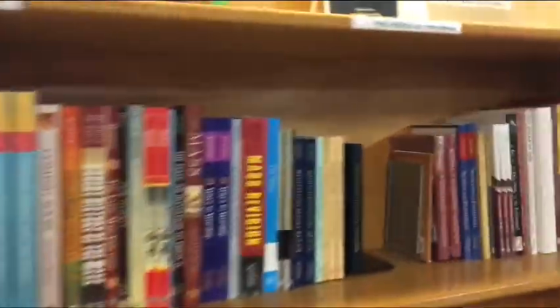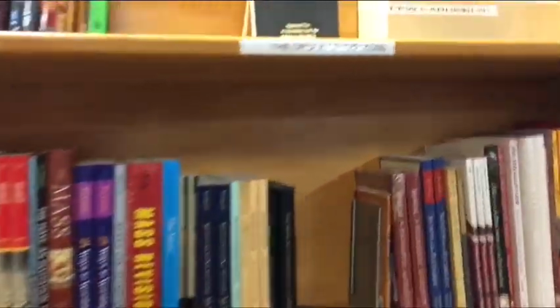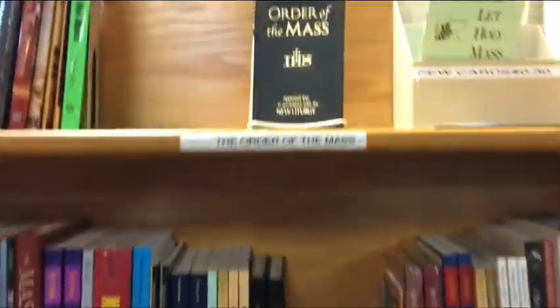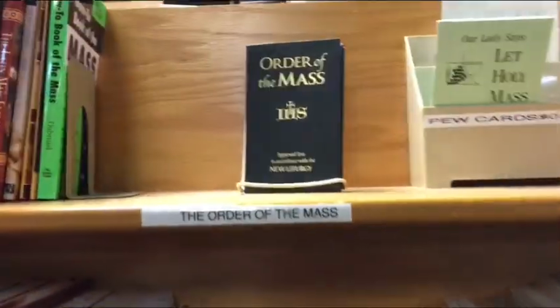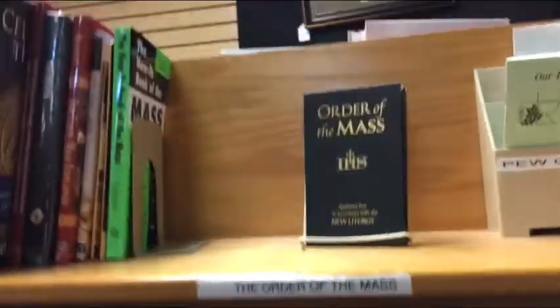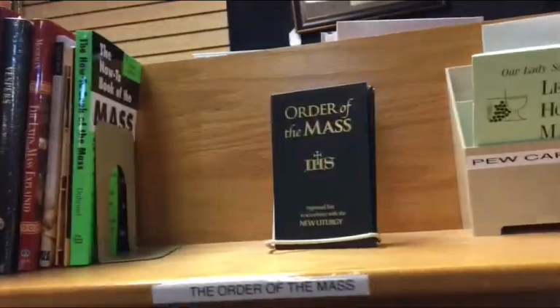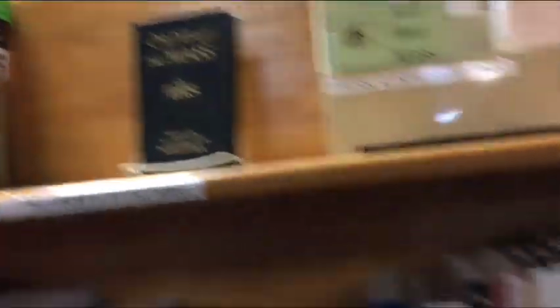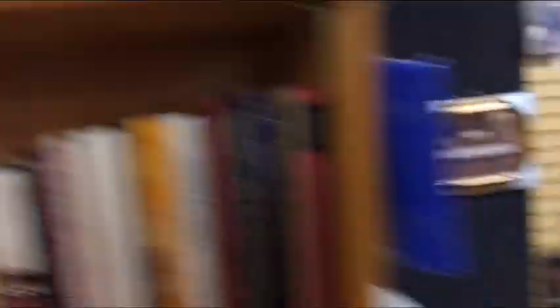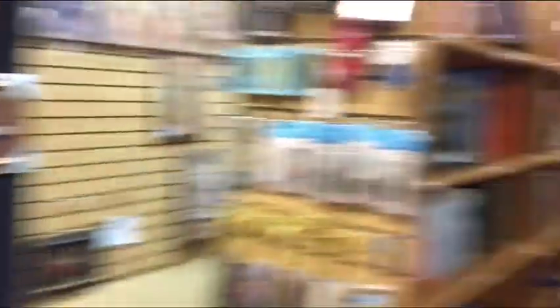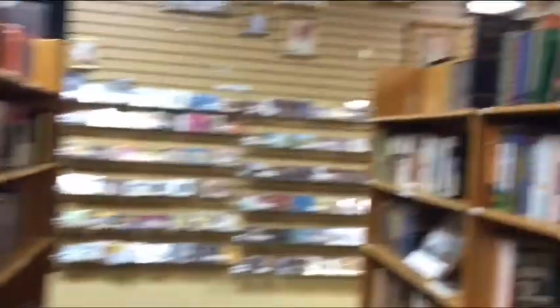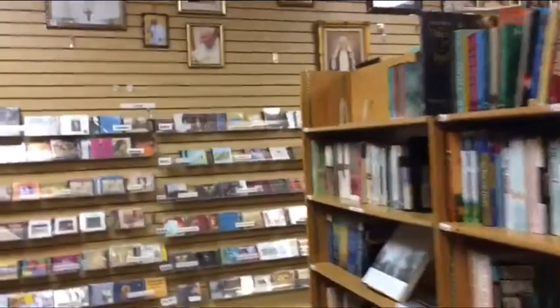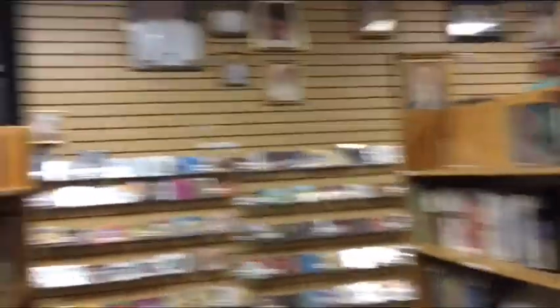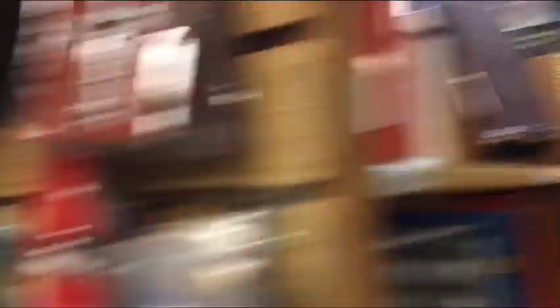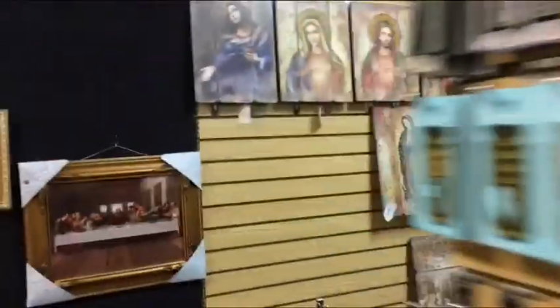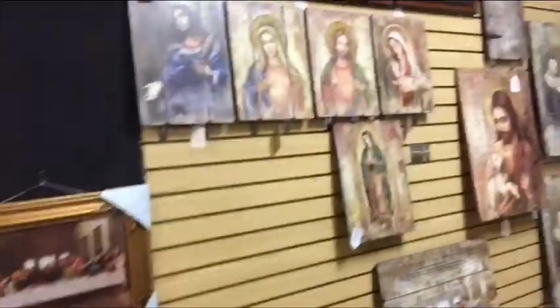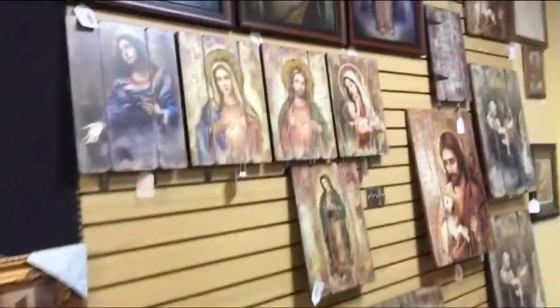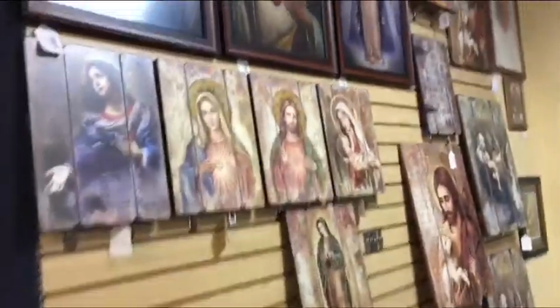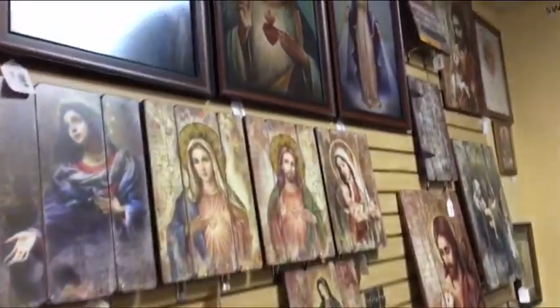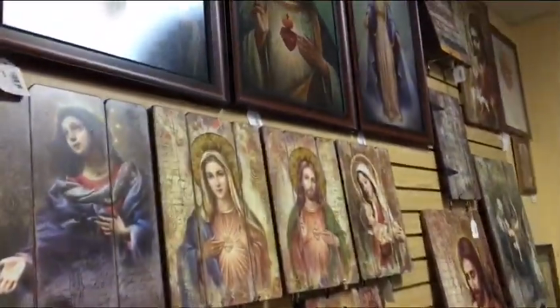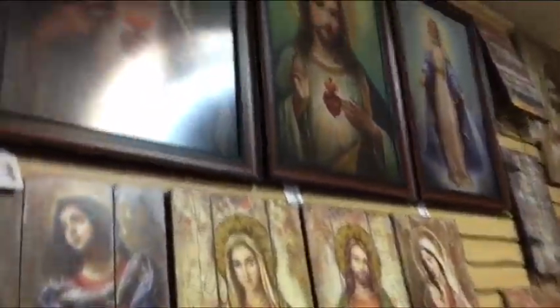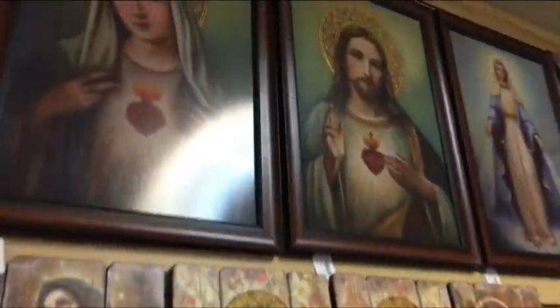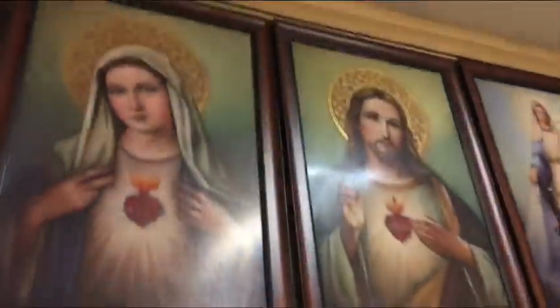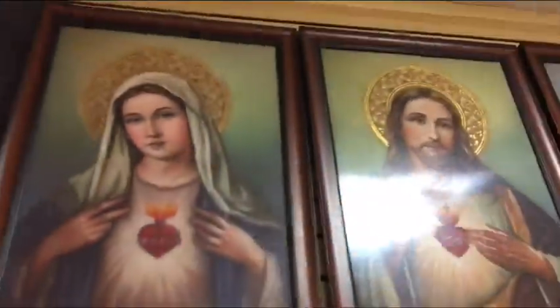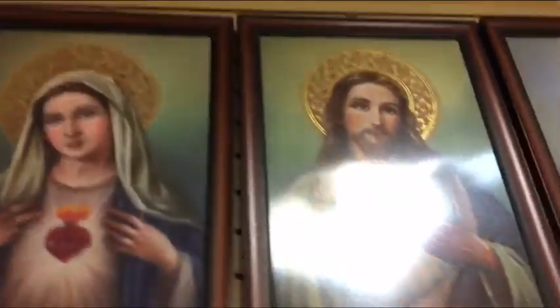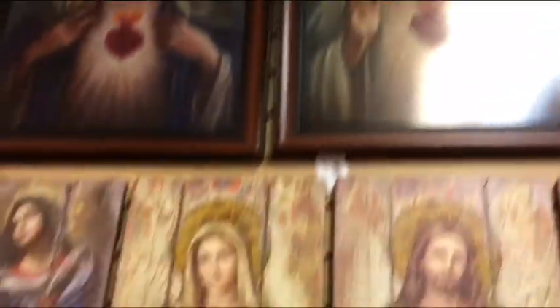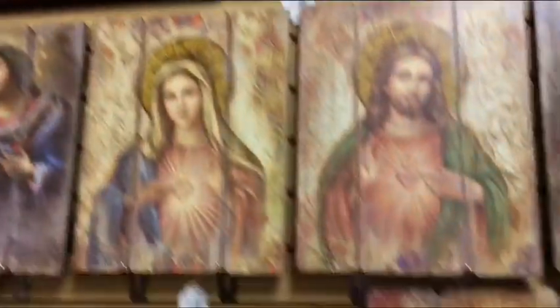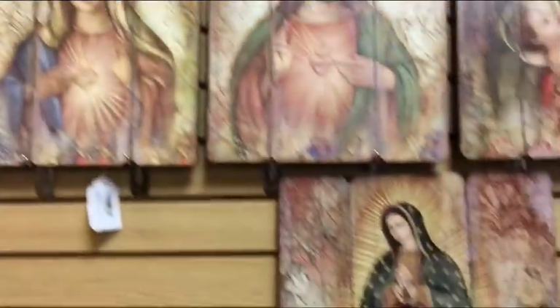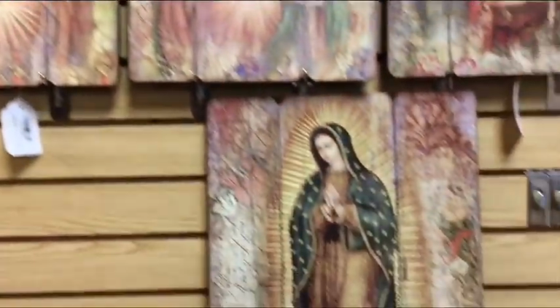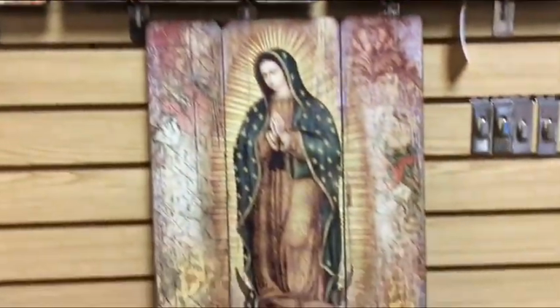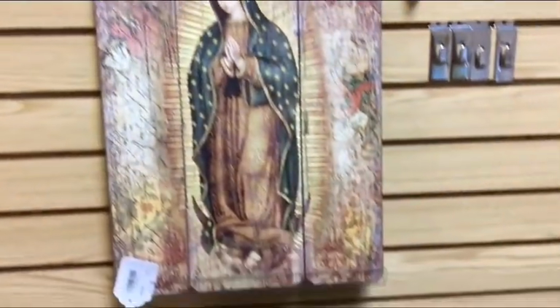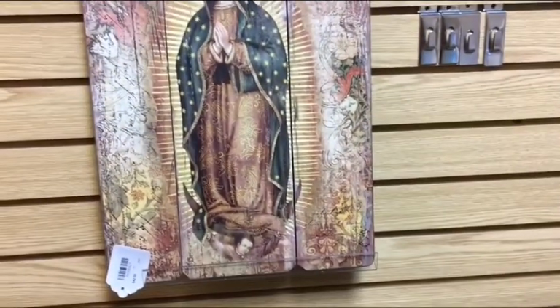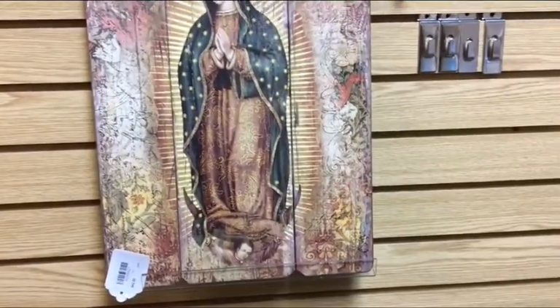Missals, Order of the Mass. I love coming here — beautiful art.